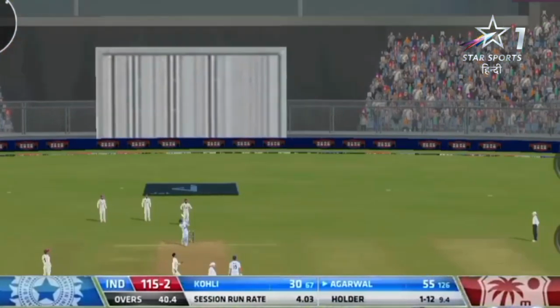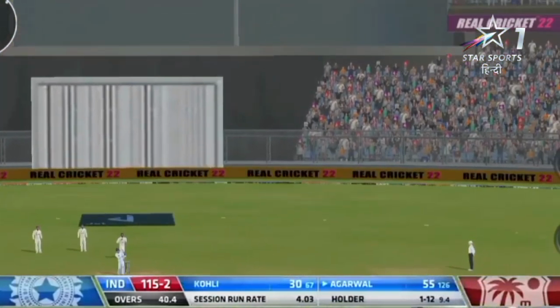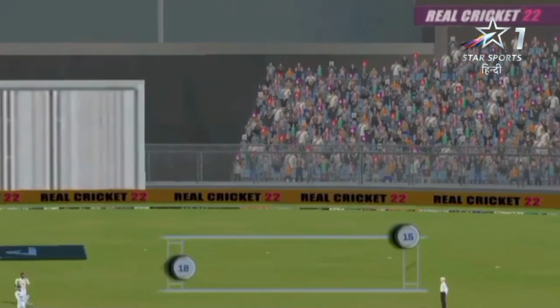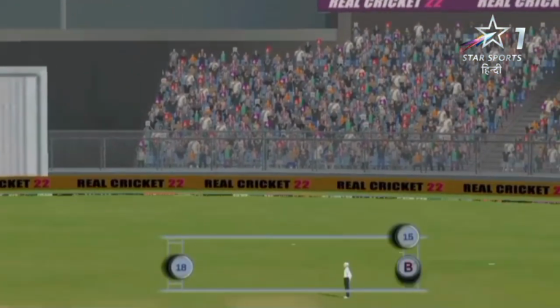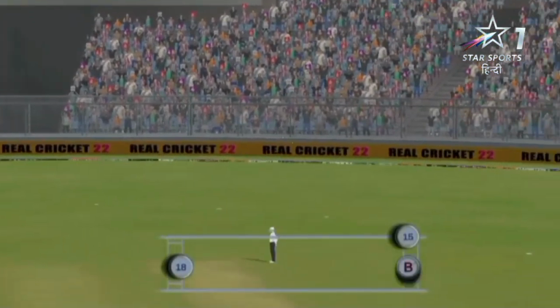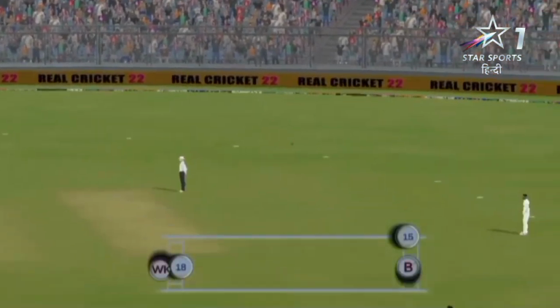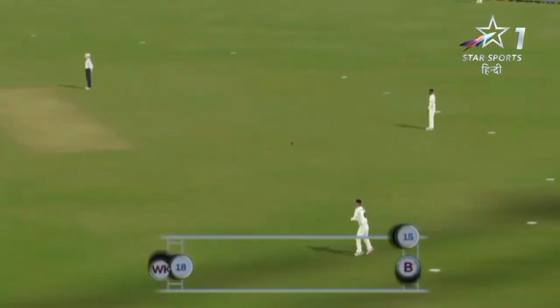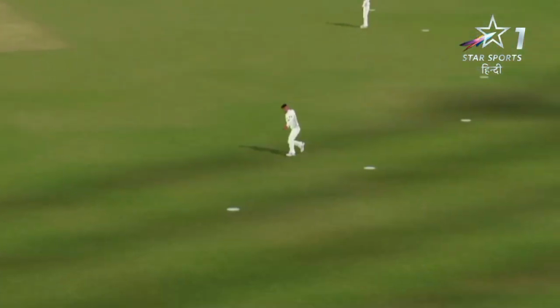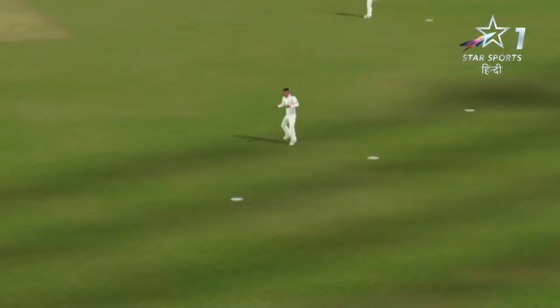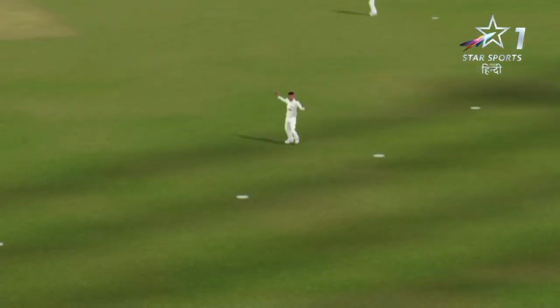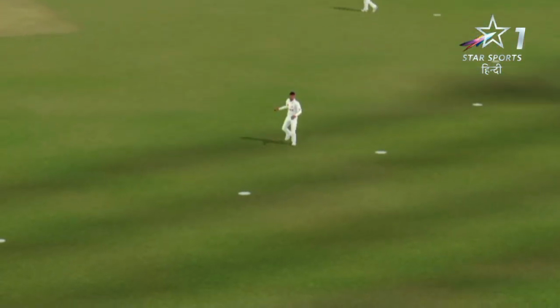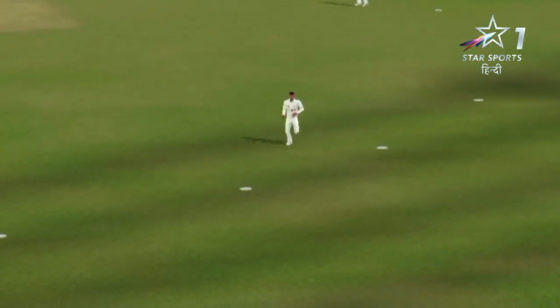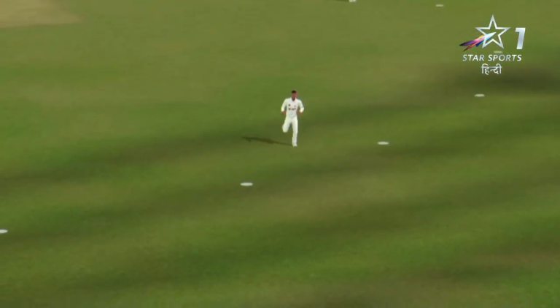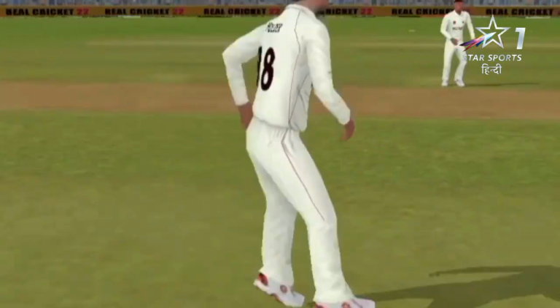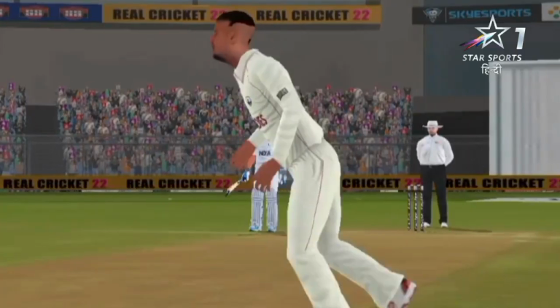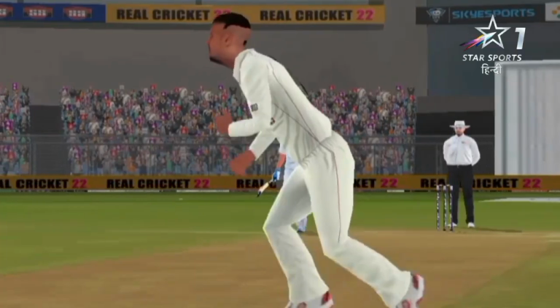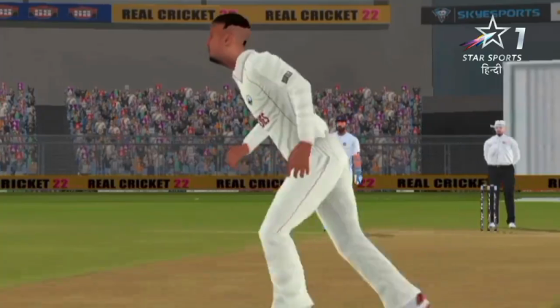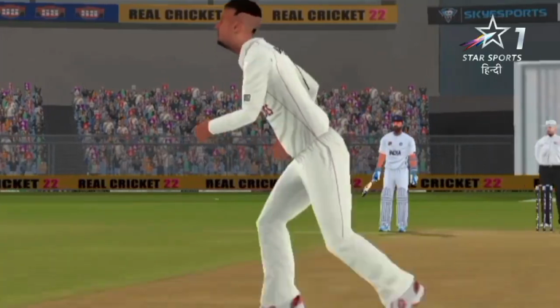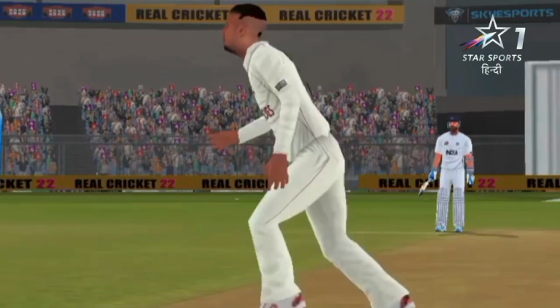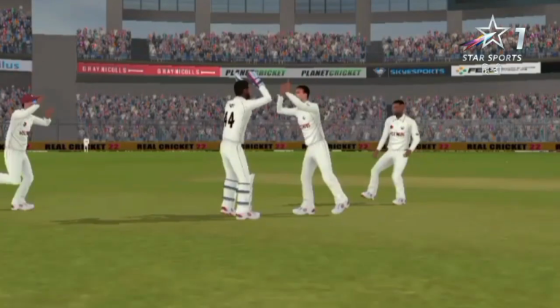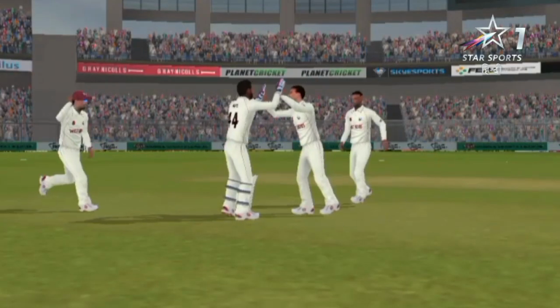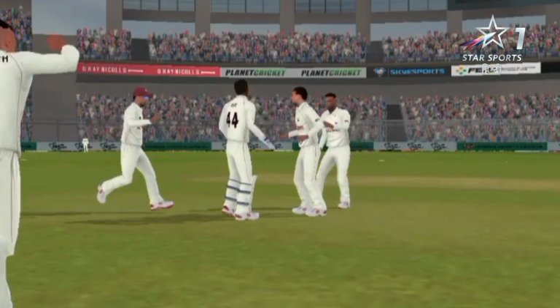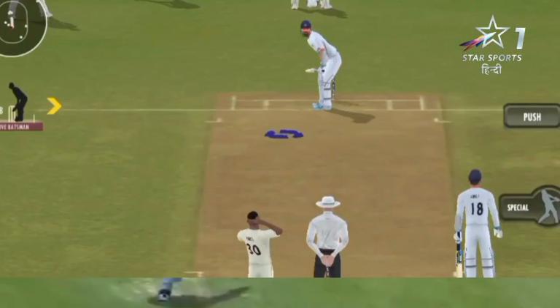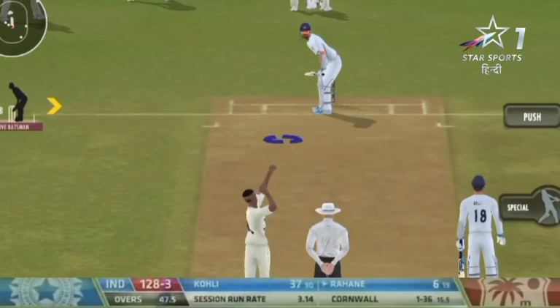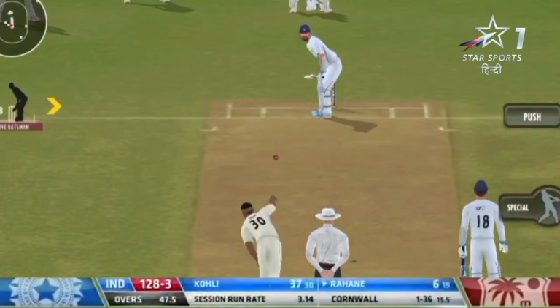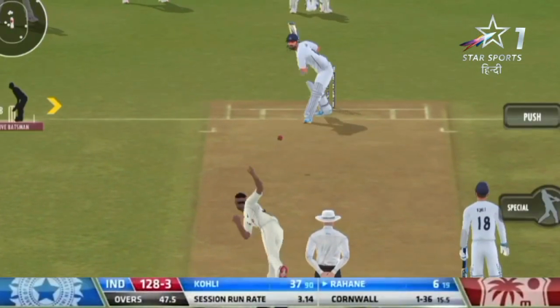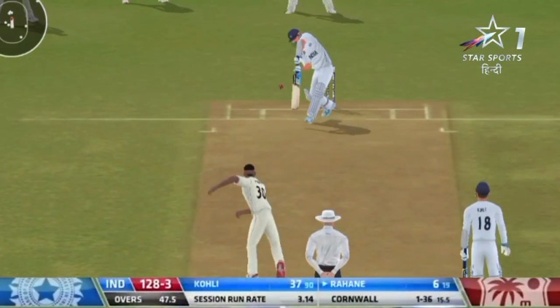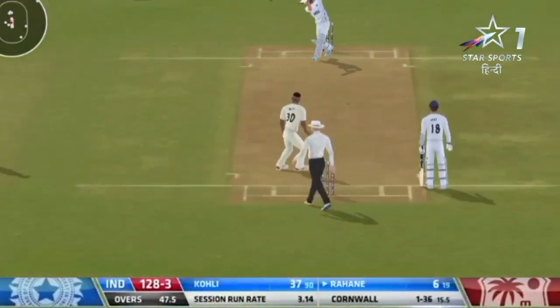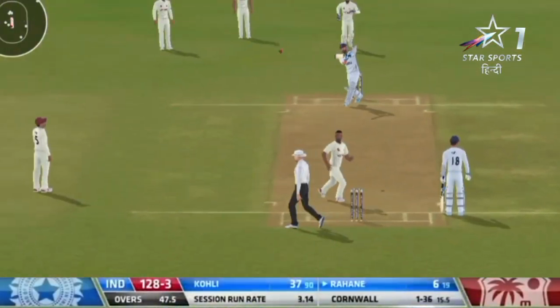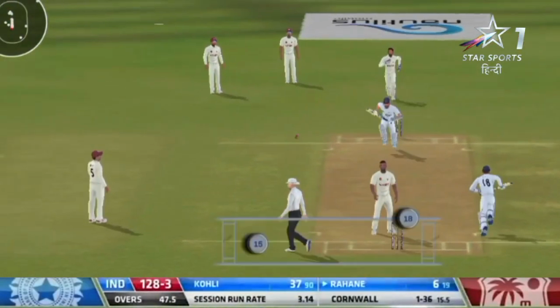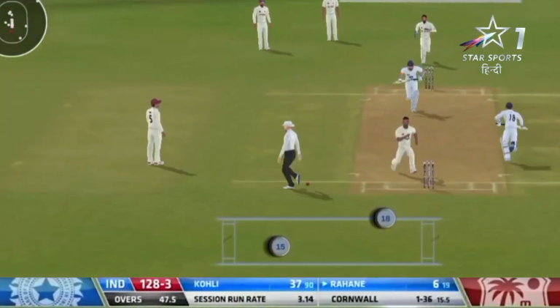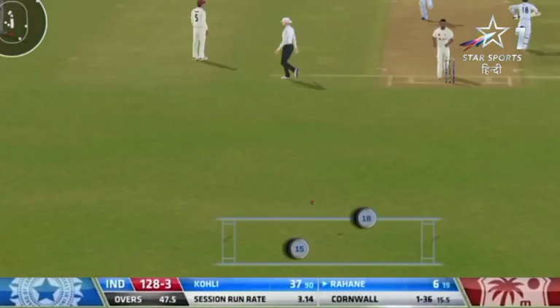Oh, and he's taking another catch — second catch of the match, second wicket for Holder. Nice shot.